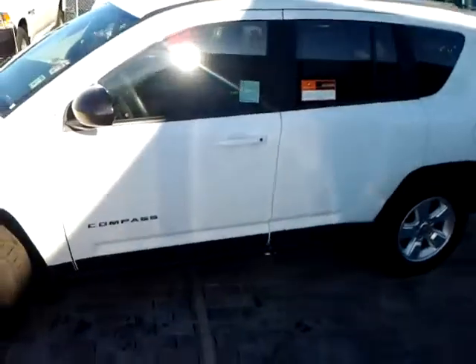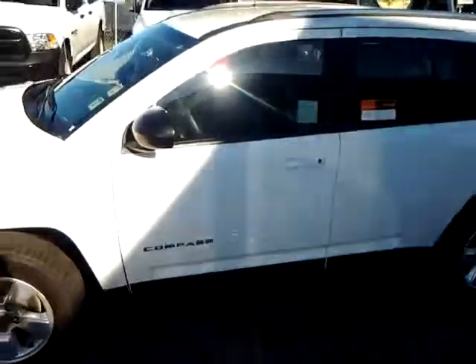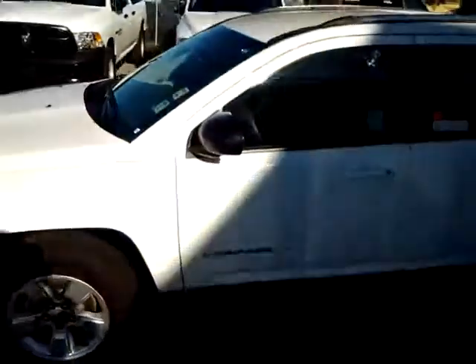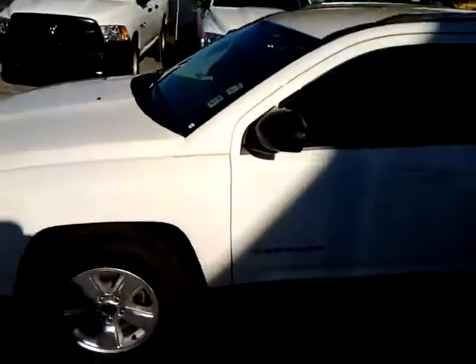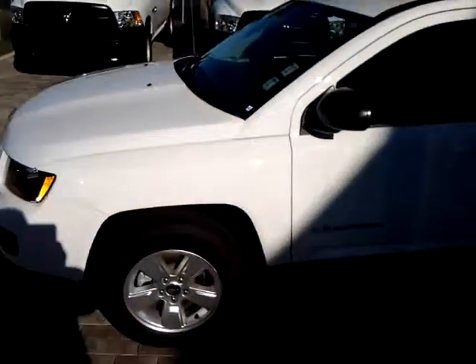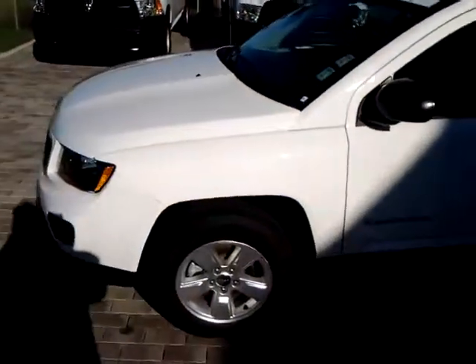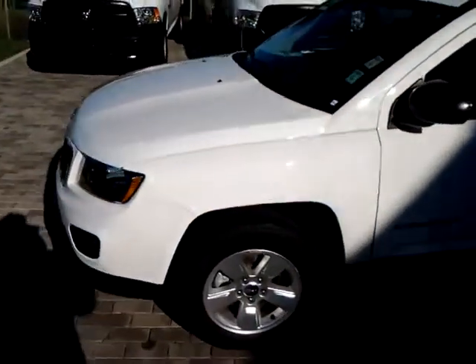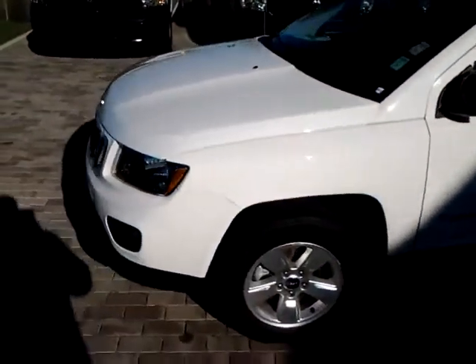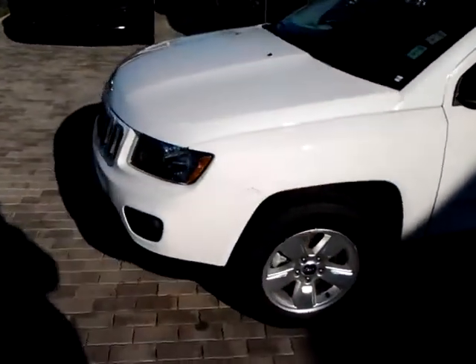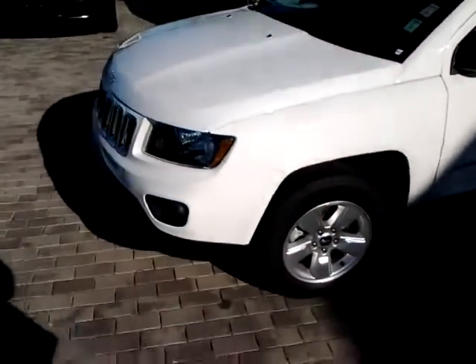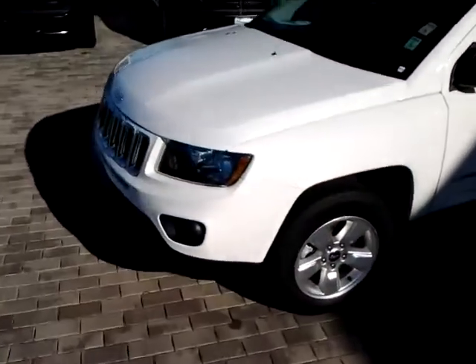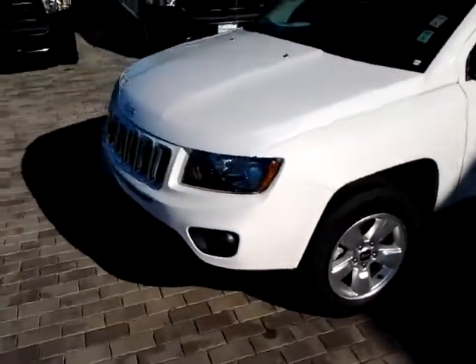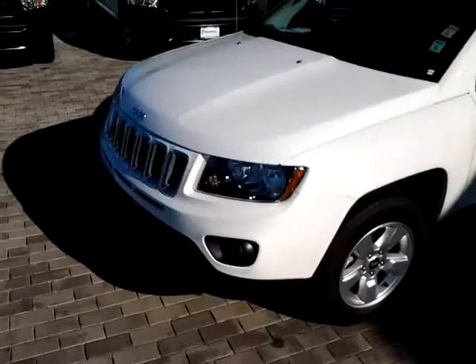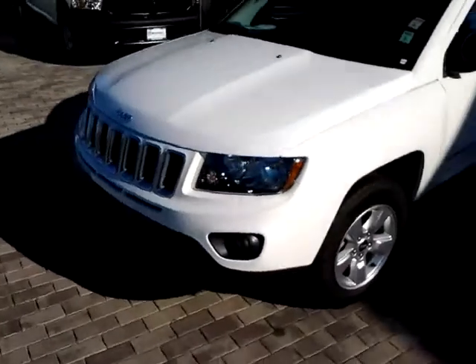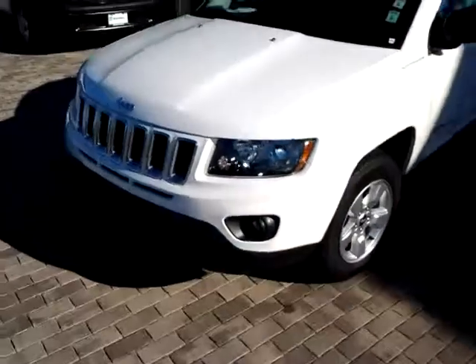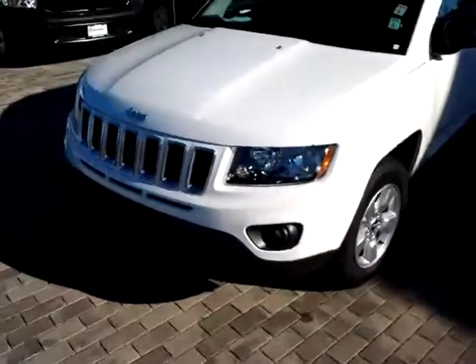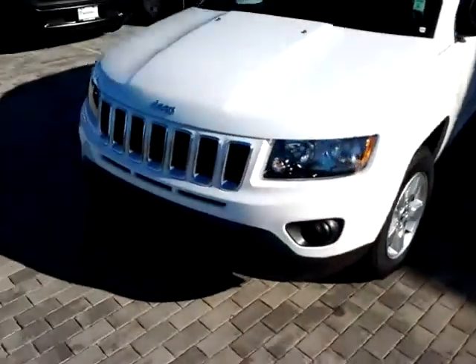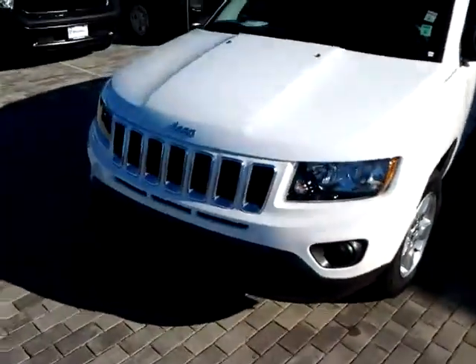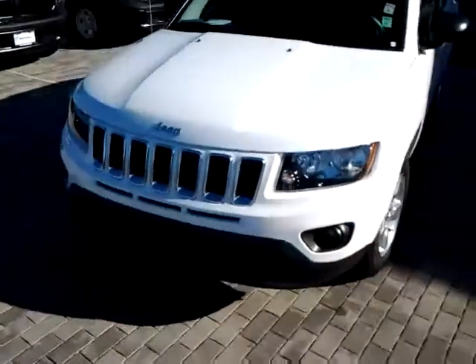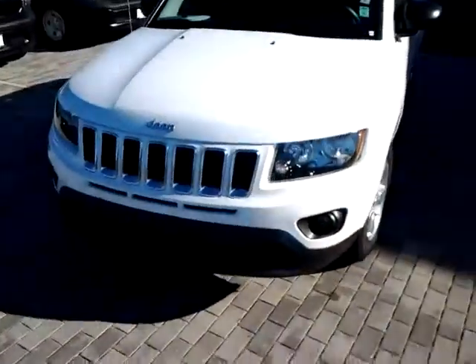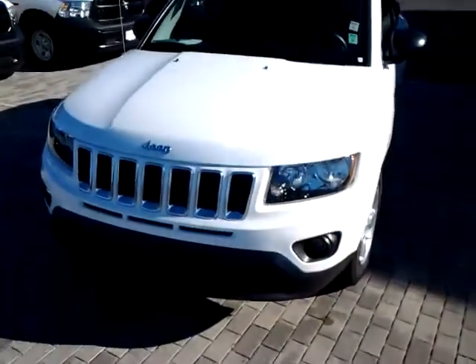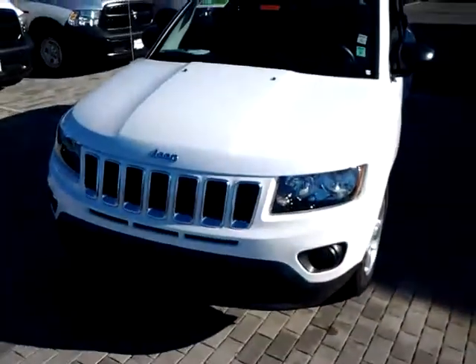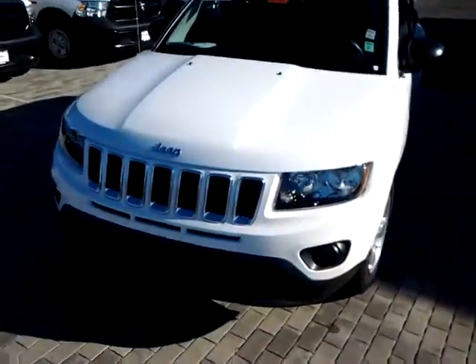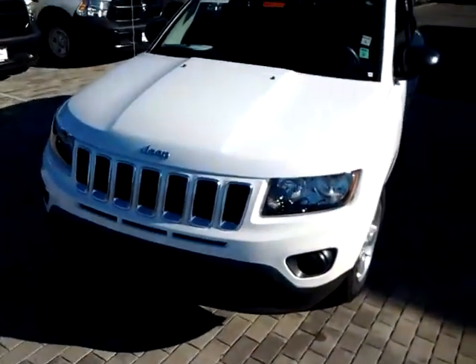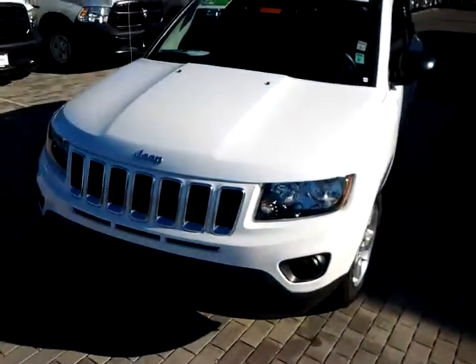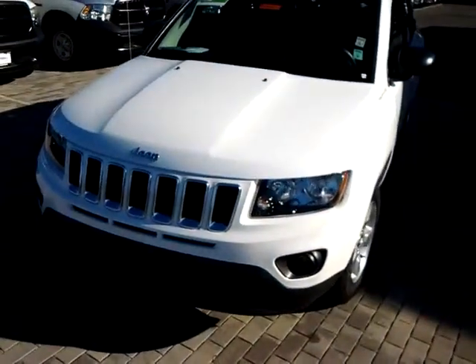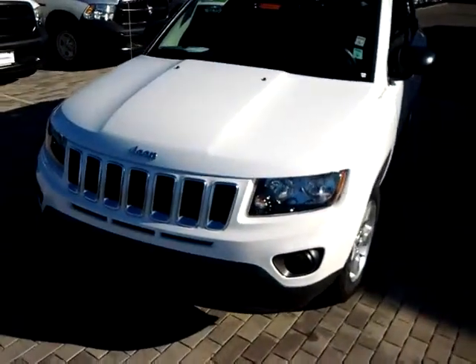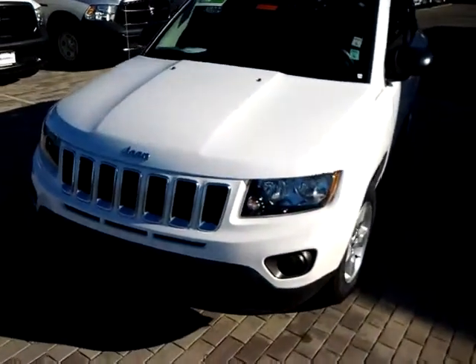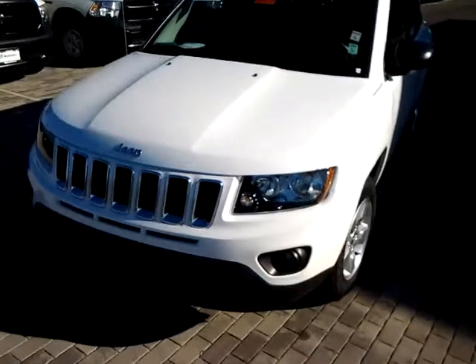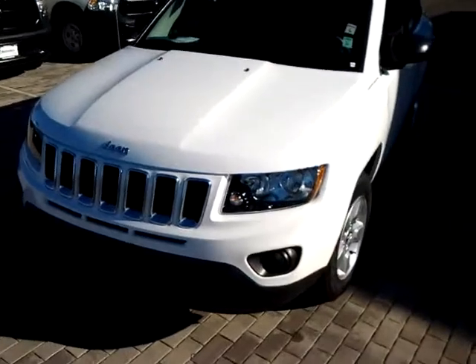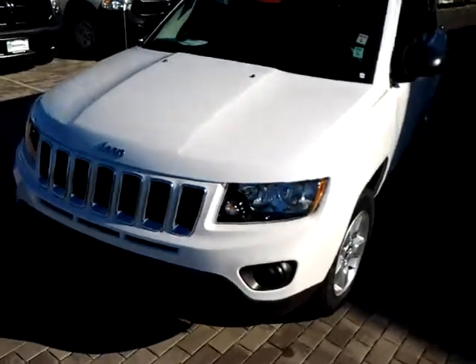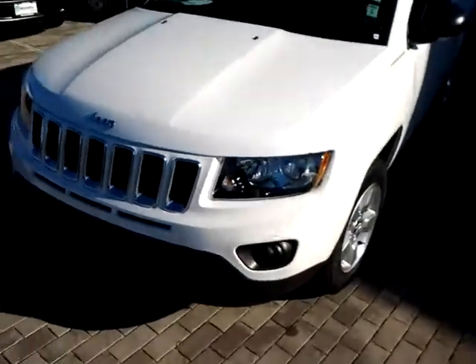Well, I hope you enjoyed the quick little walk-around video of the 2015 Sport Compass. I look forward to working with you. Thank you.